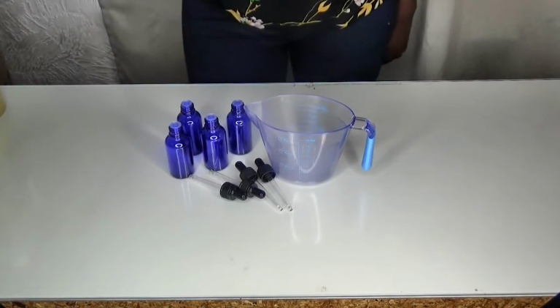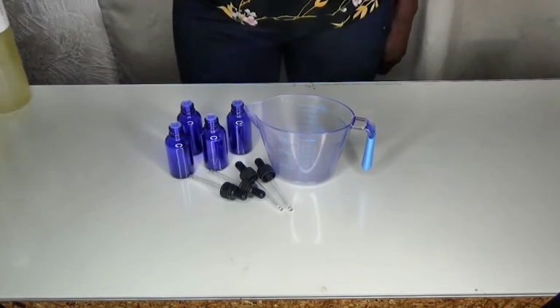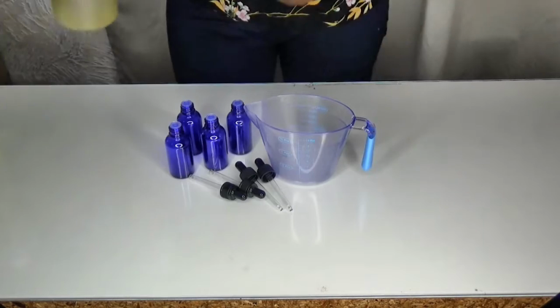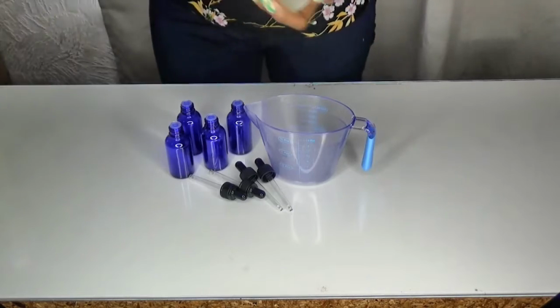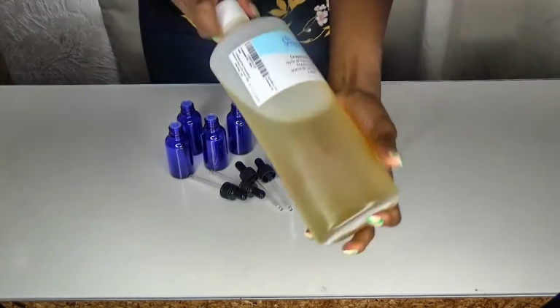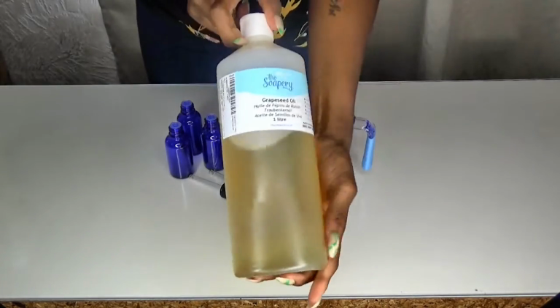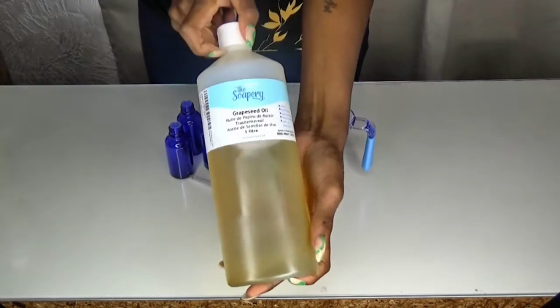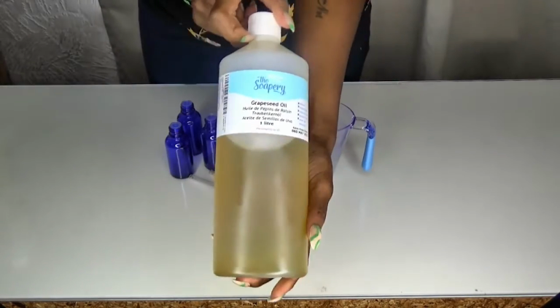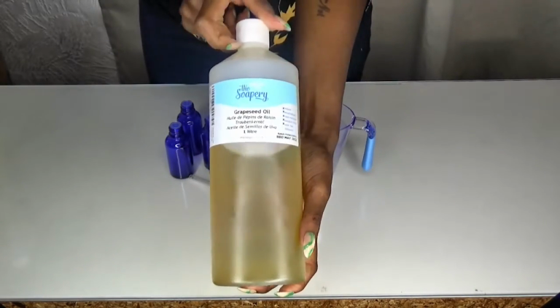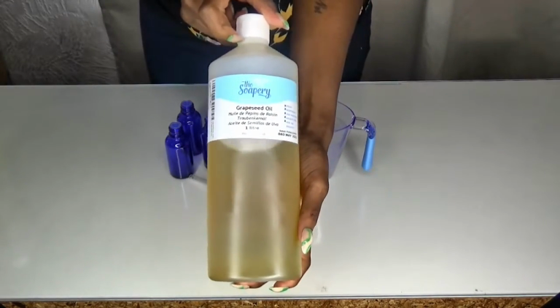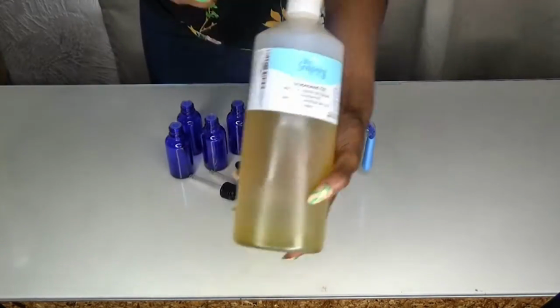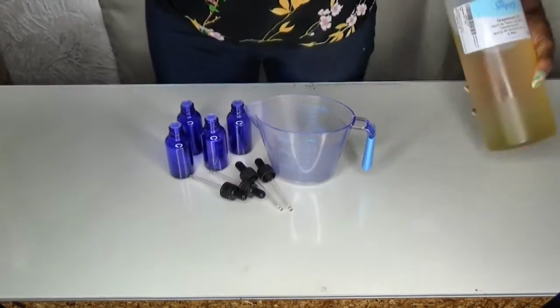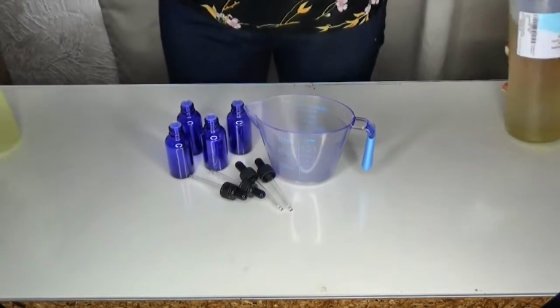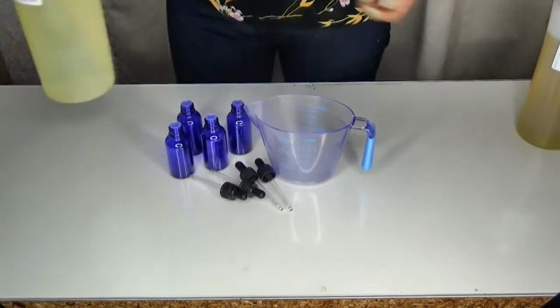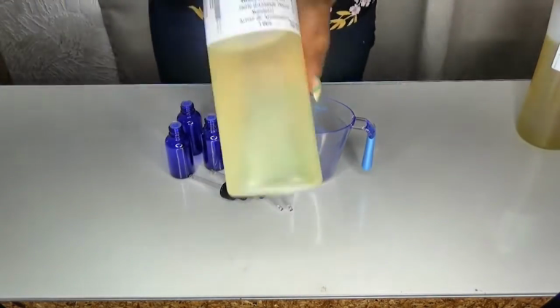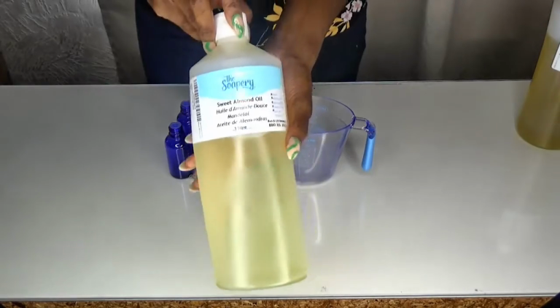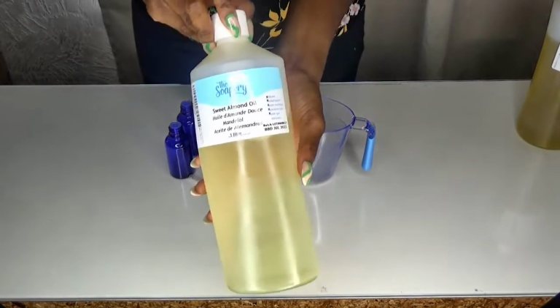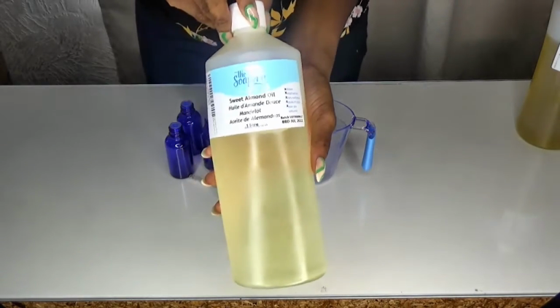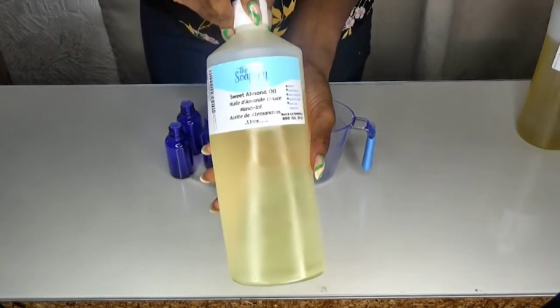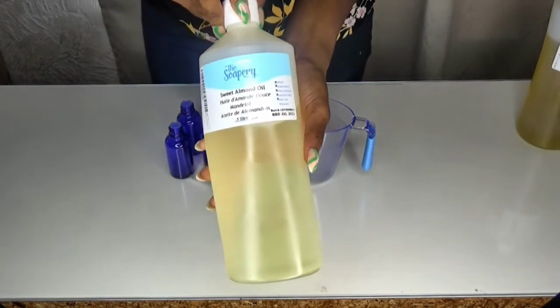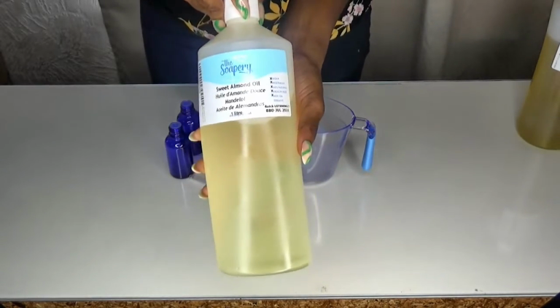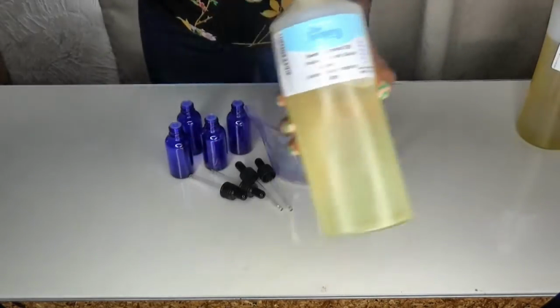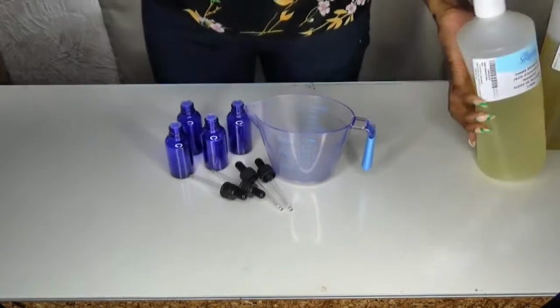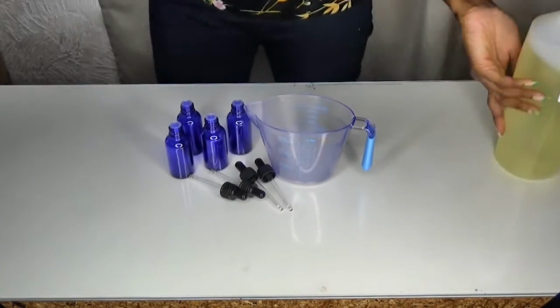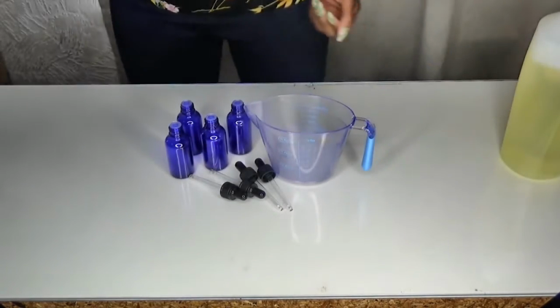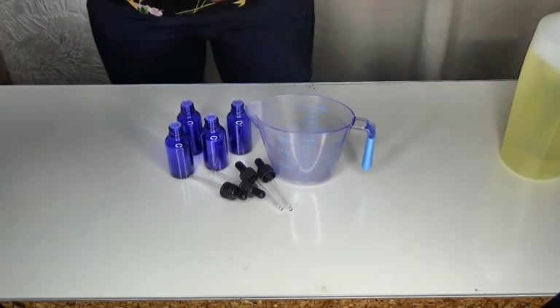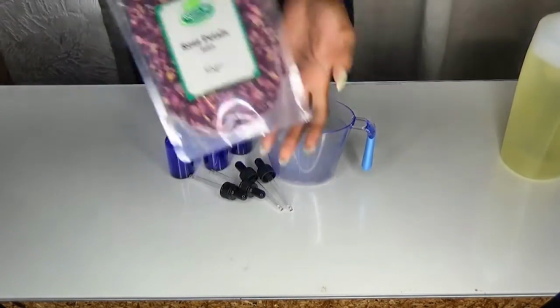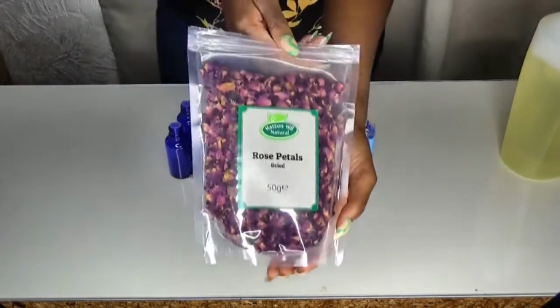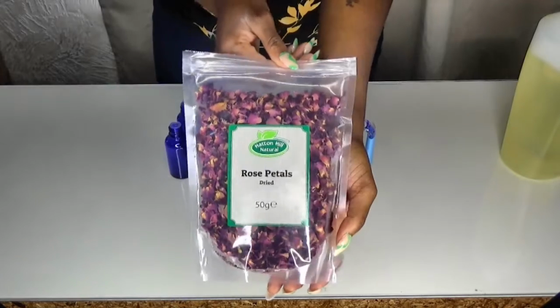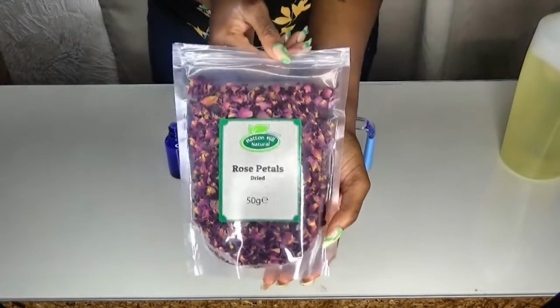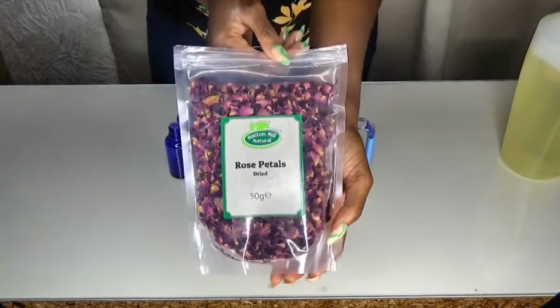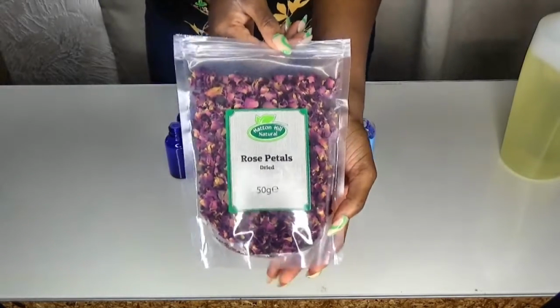These are my tools and products that I'll be using. I went ahead and bought some grapeseed oil from Solpourri on Amazon, some sweet almond oil, and some dried rose petals. I'll leave more details in the description box down below.